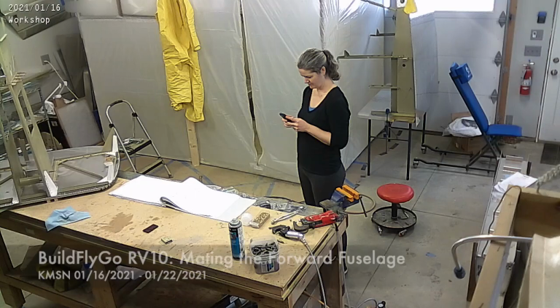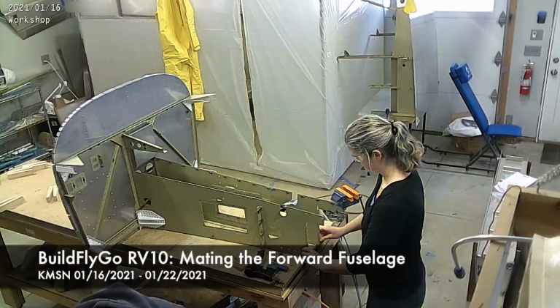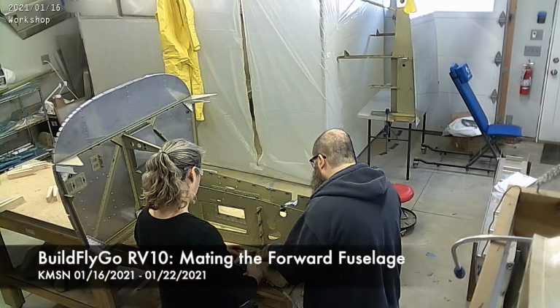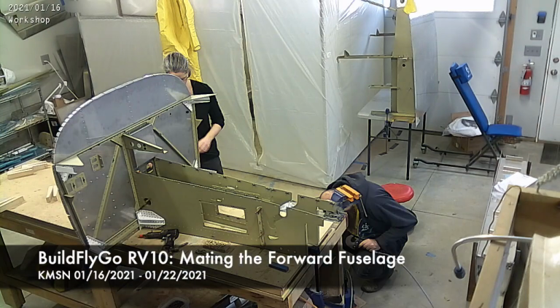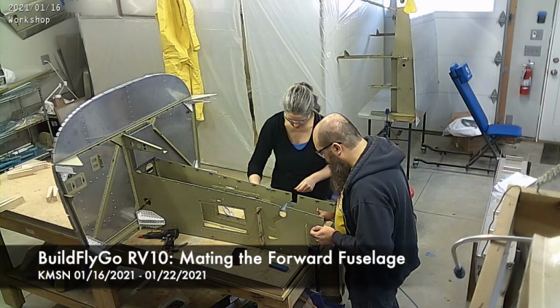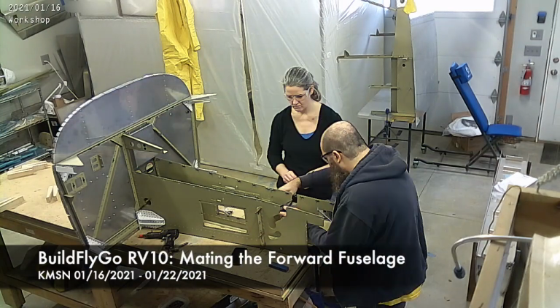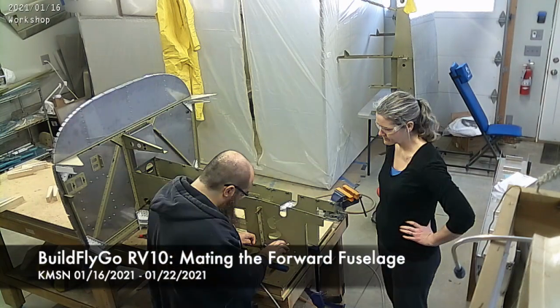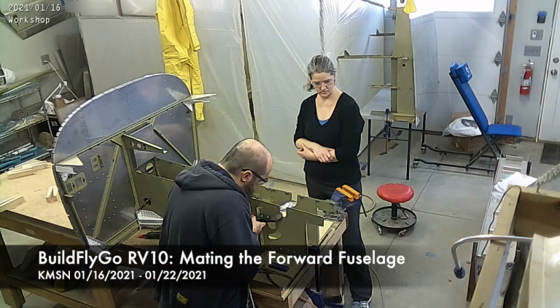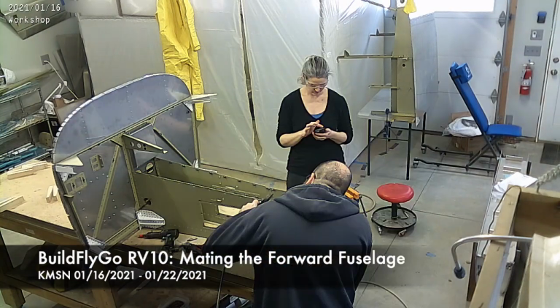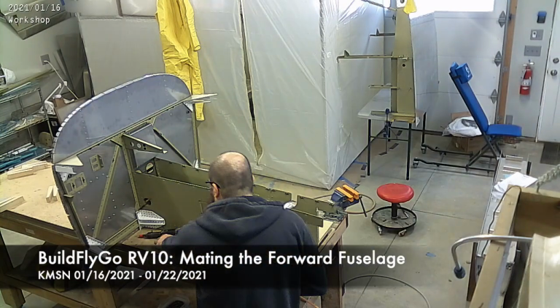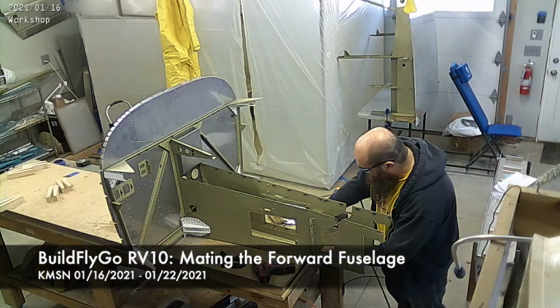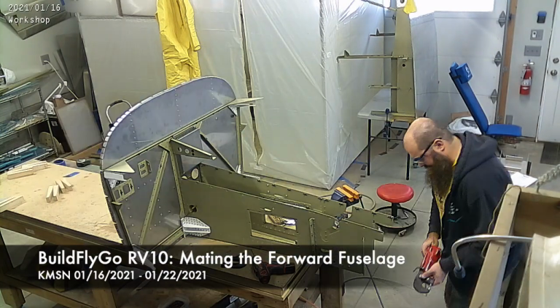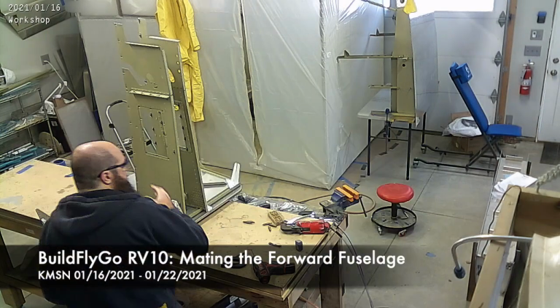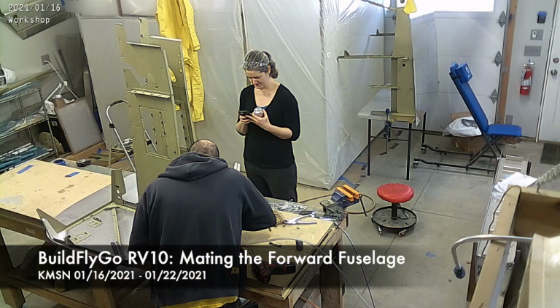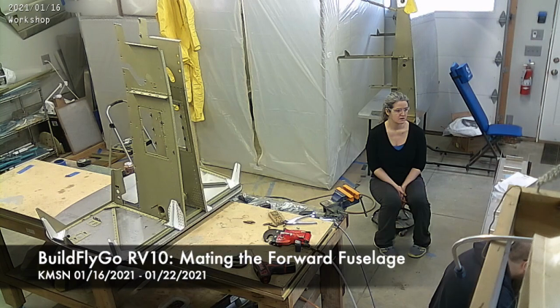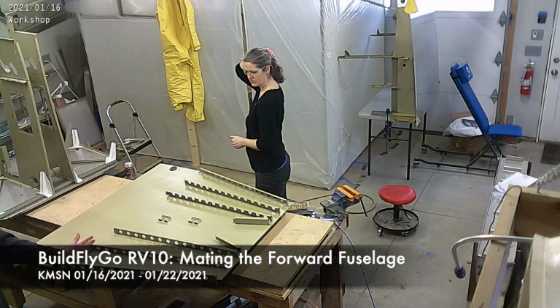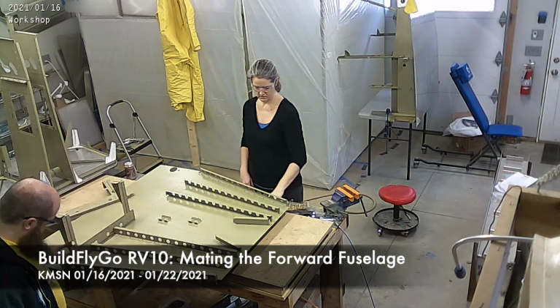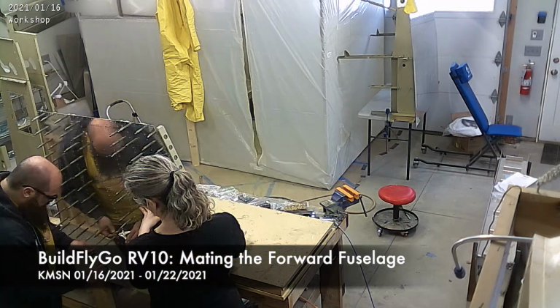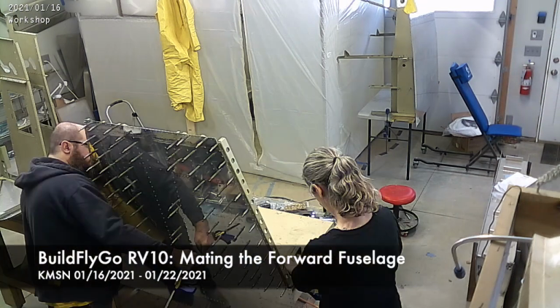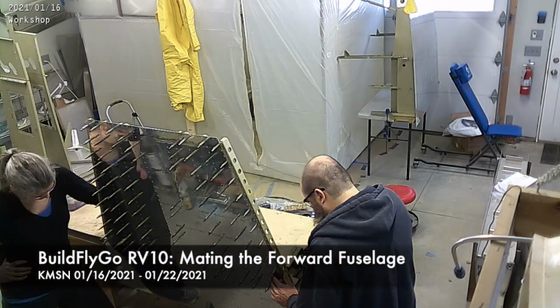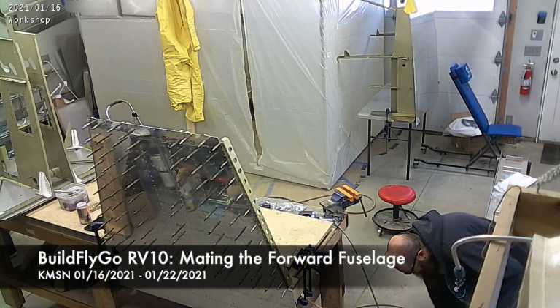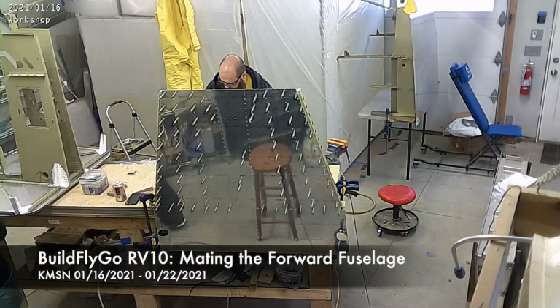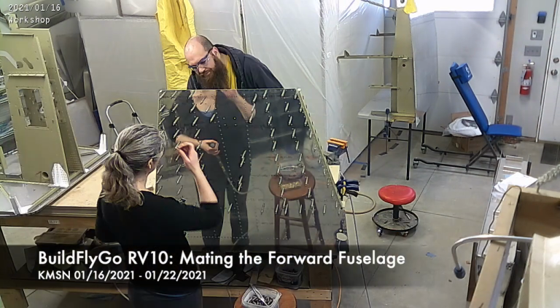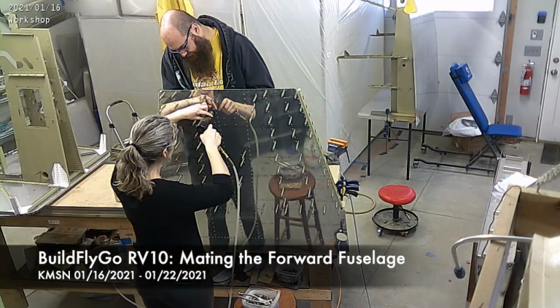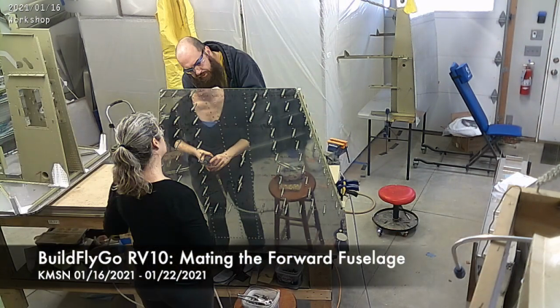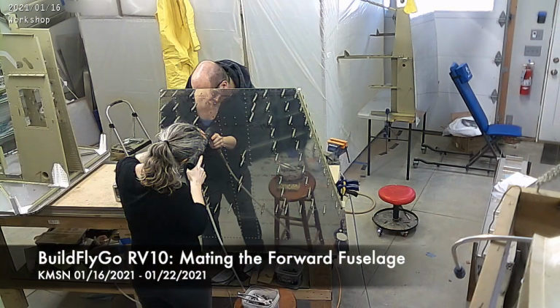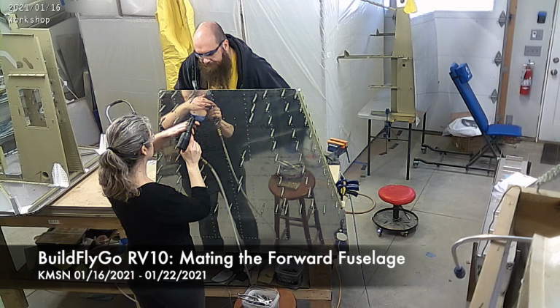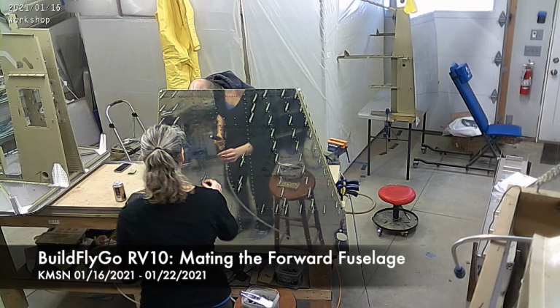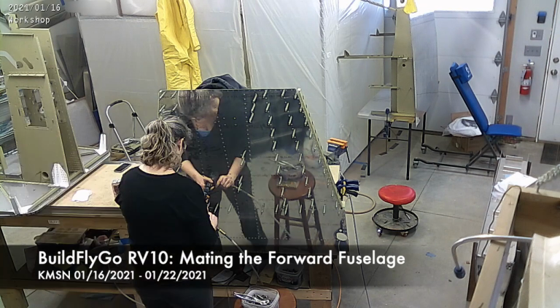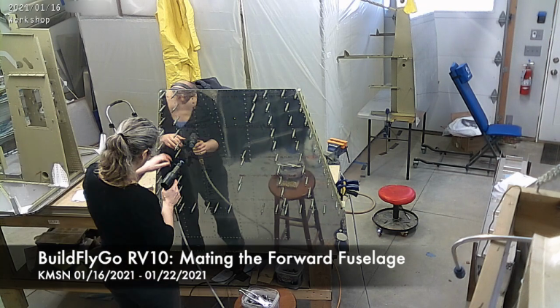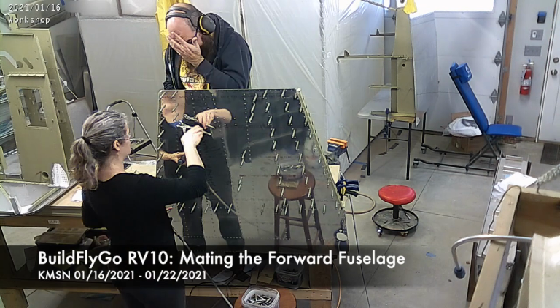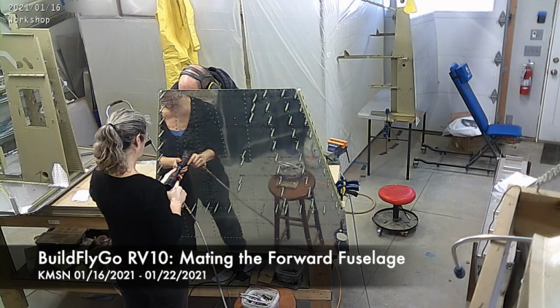Hello everybody, welcome to BuildFlyGo. Not a ton of work this past week — you'll notice it's a bit of a short video — but actually fairly momentous work, maybe, is the right word.